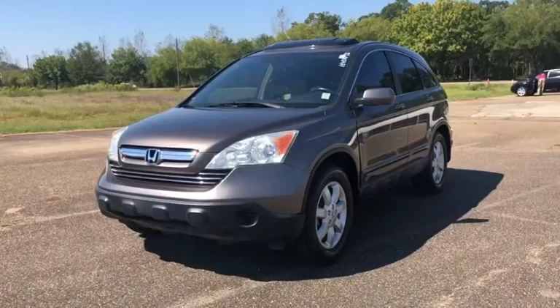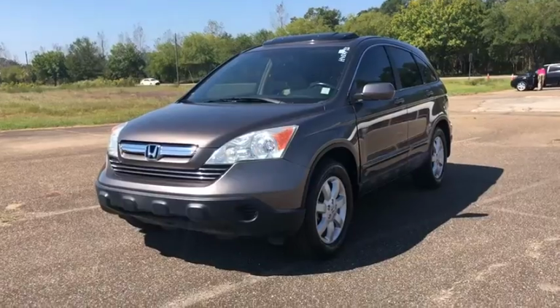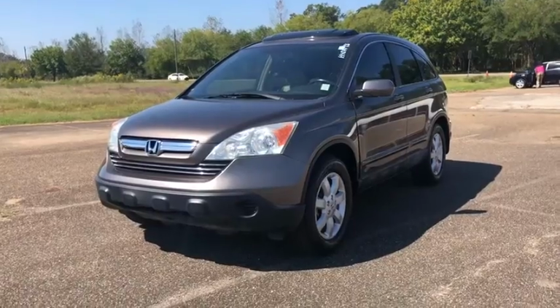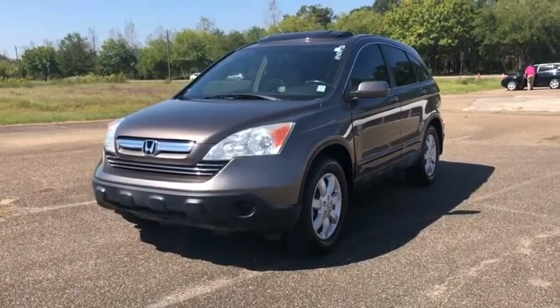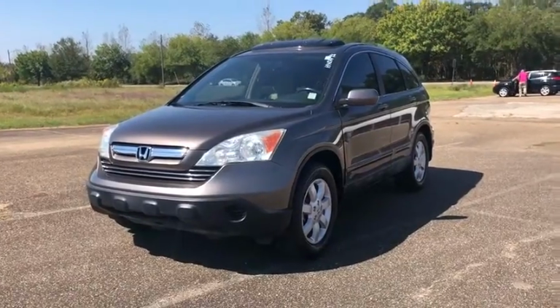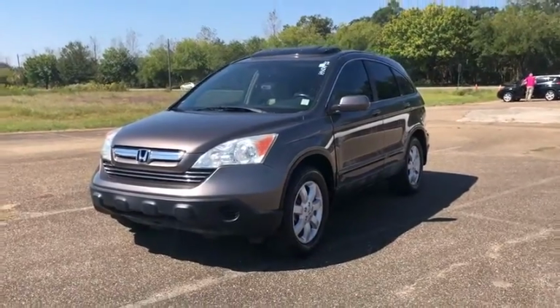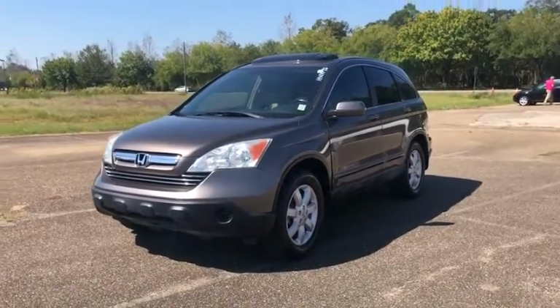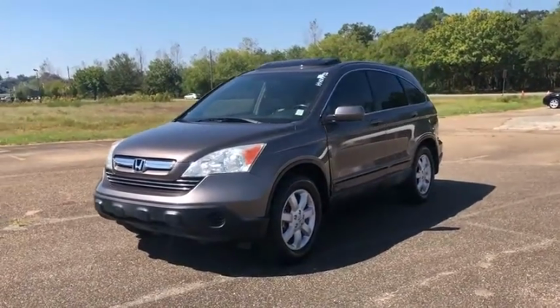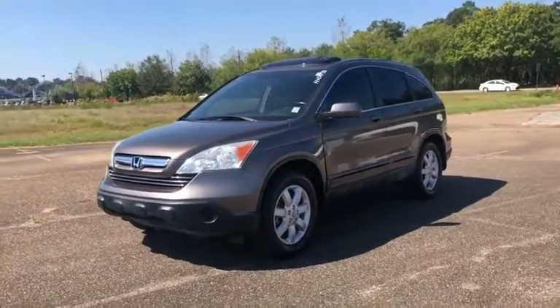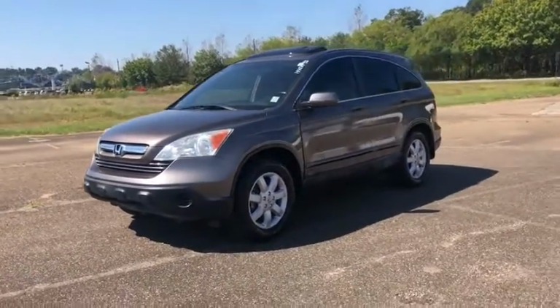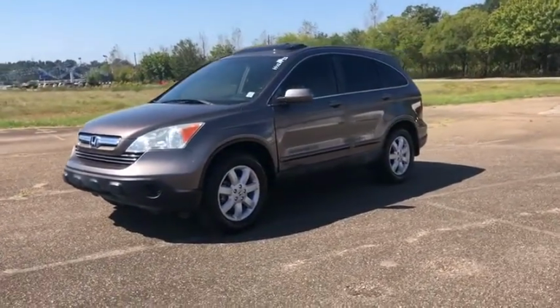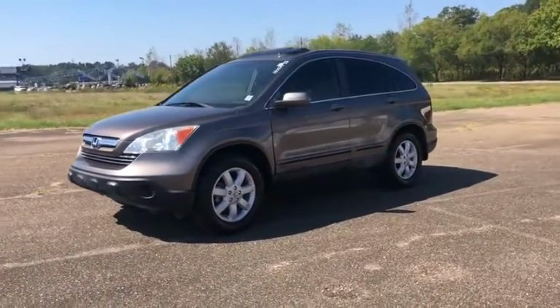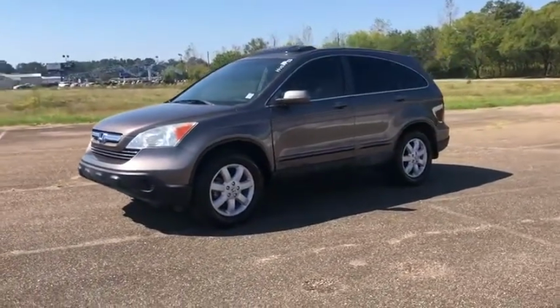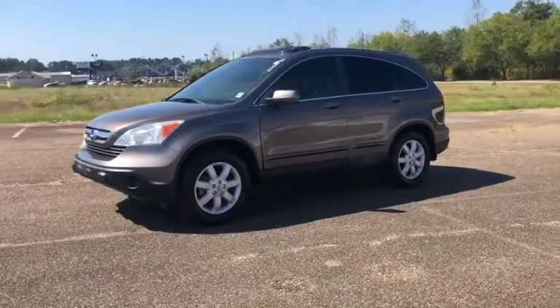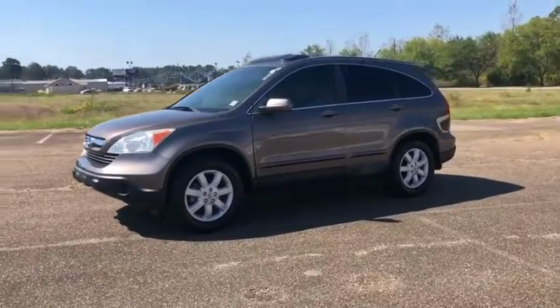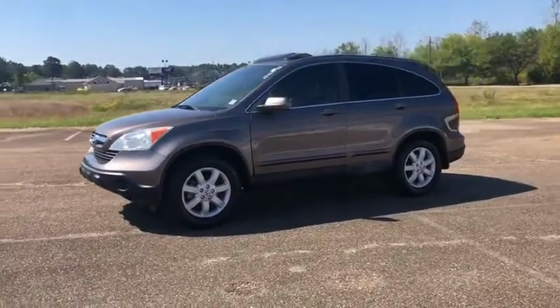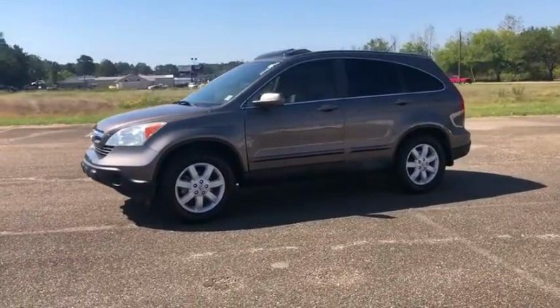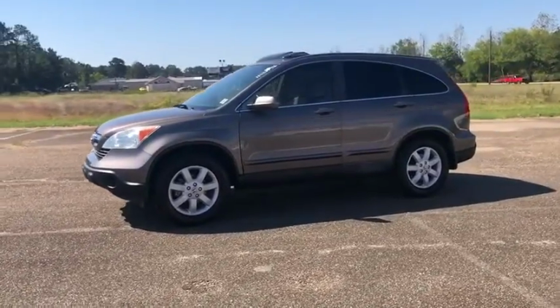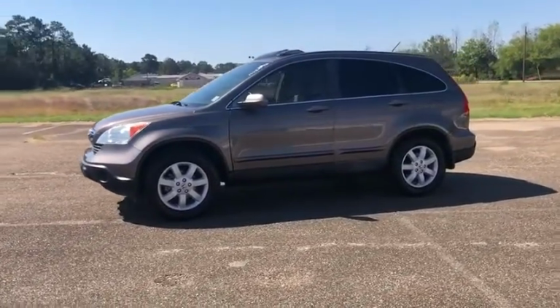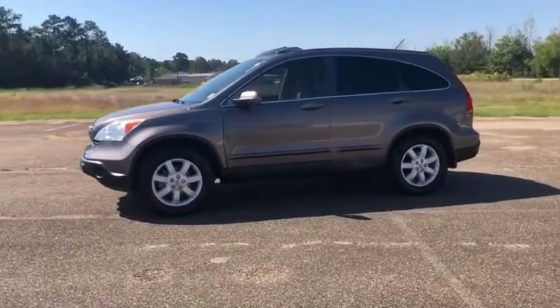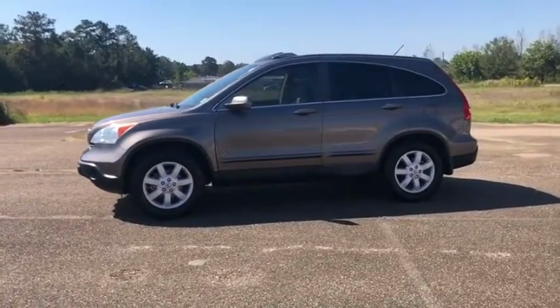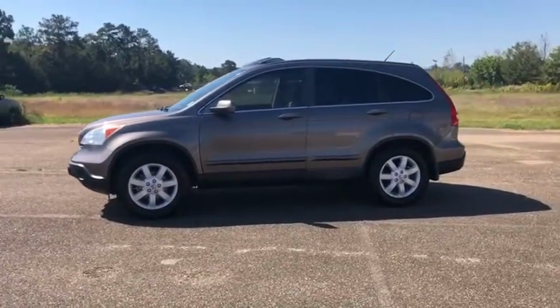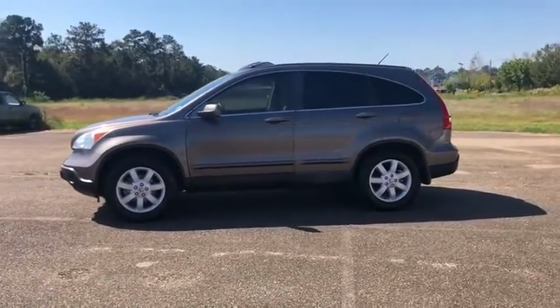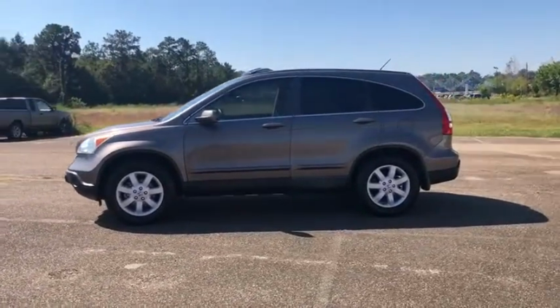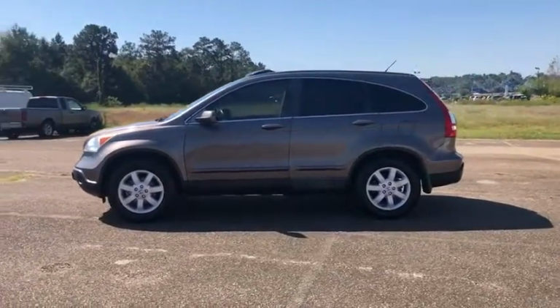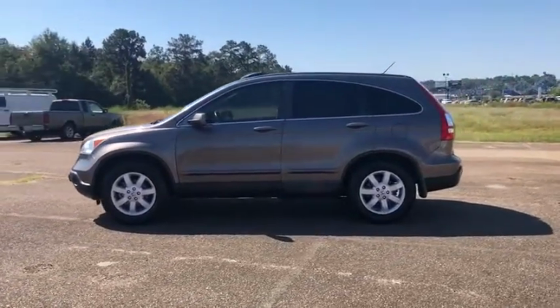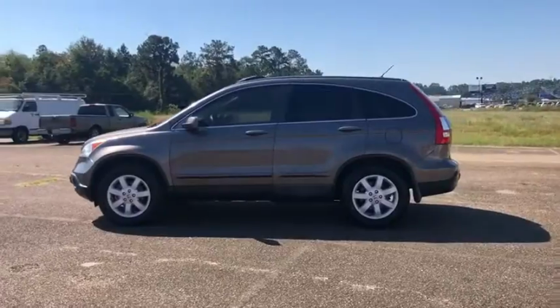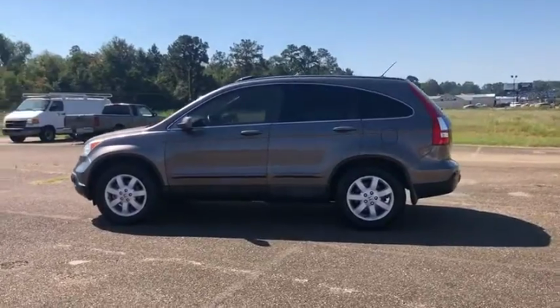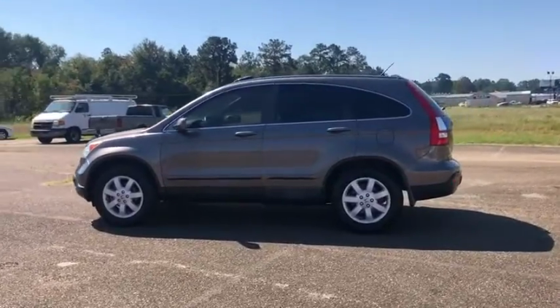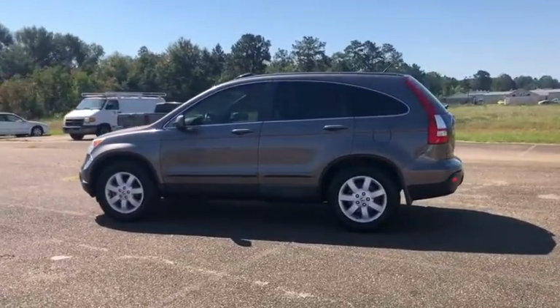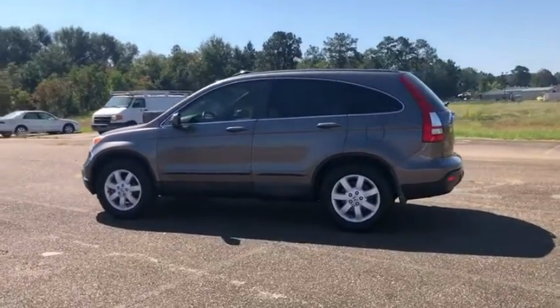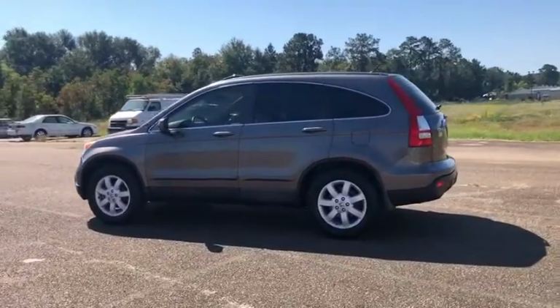Looking for the right vehicle? Check out the 2009 Honda CR-V. The CR-V is a top recommended vehicle because of its car-like driving manners, good value, cool technology, and comfy interior.